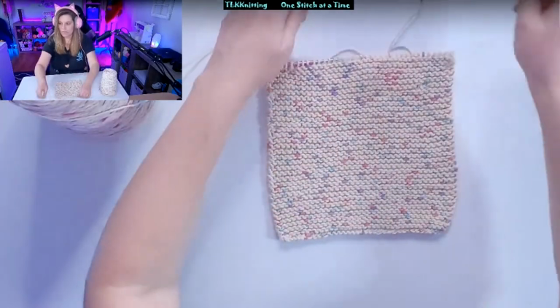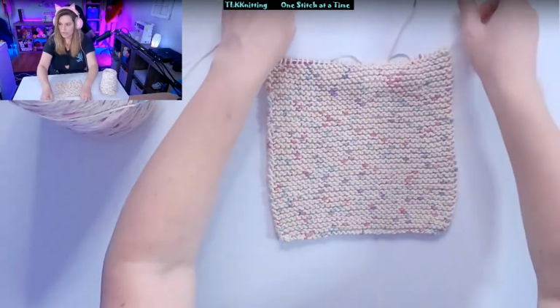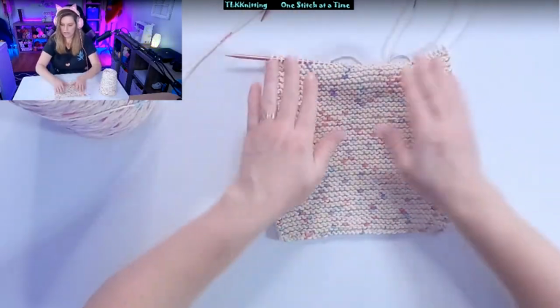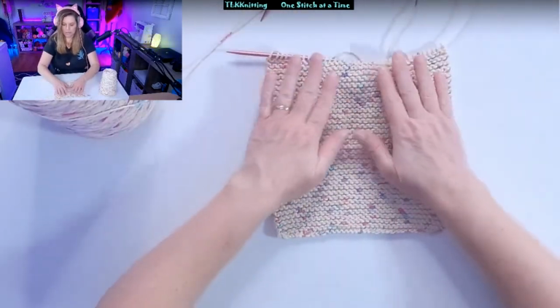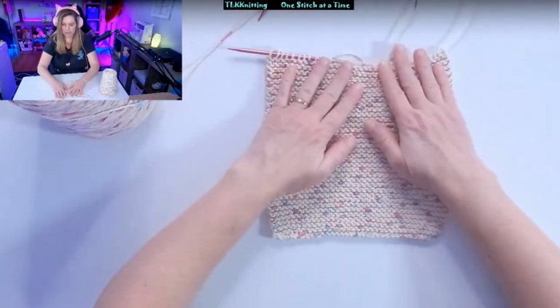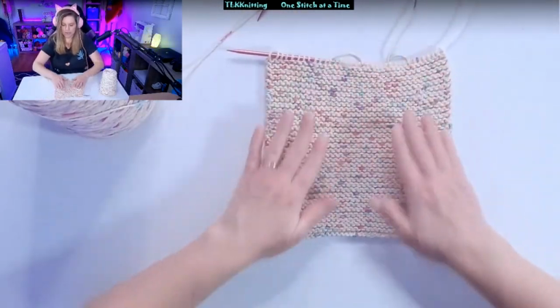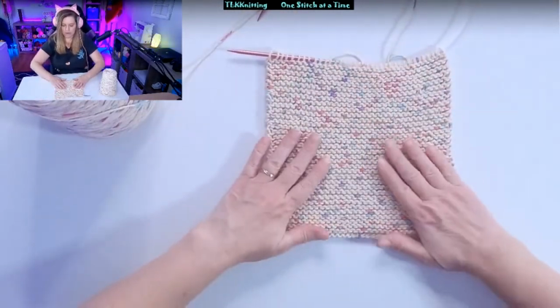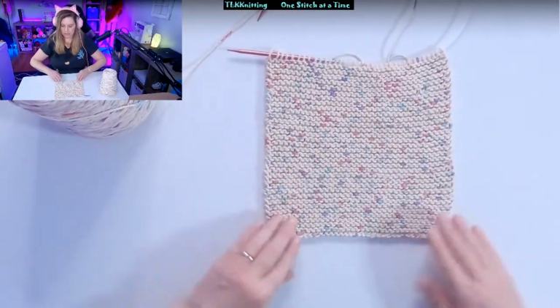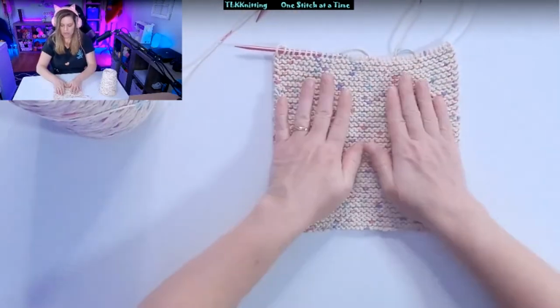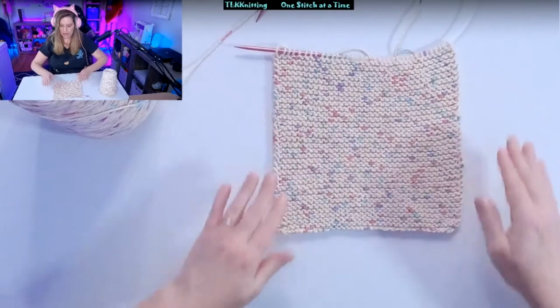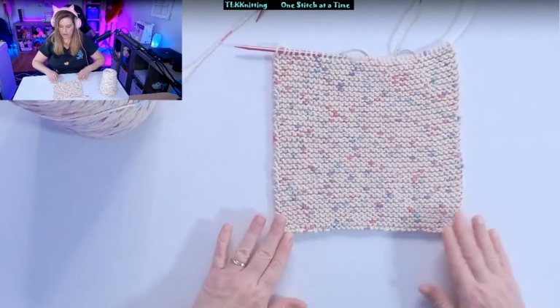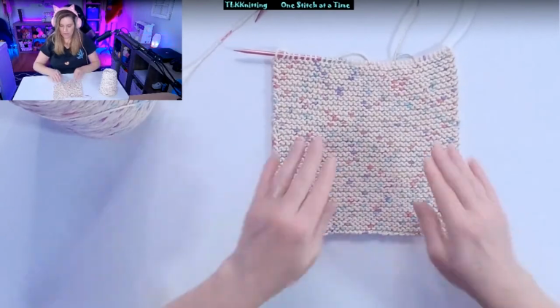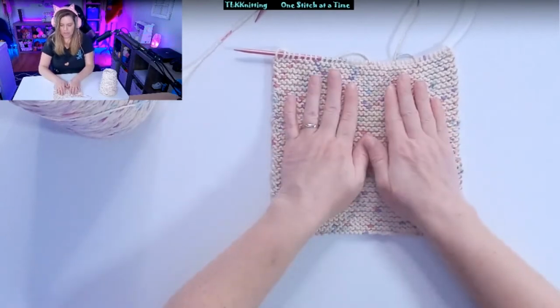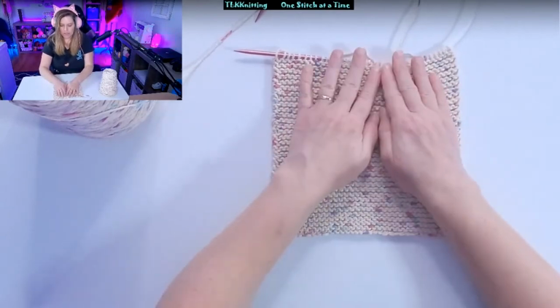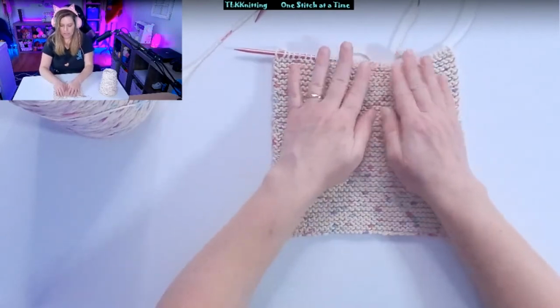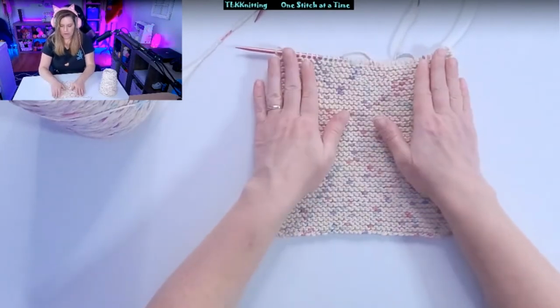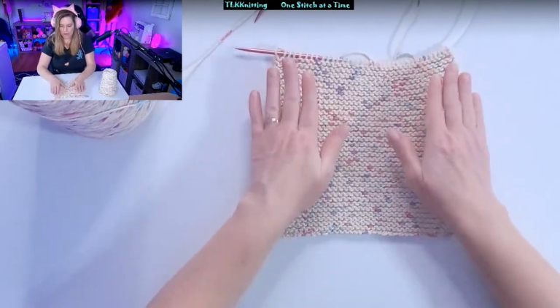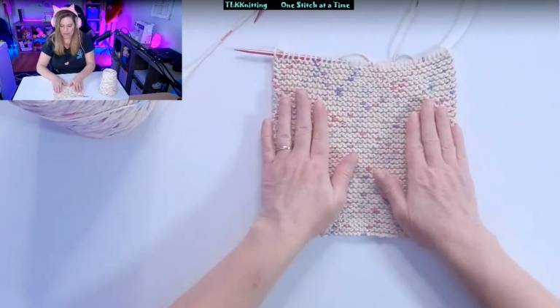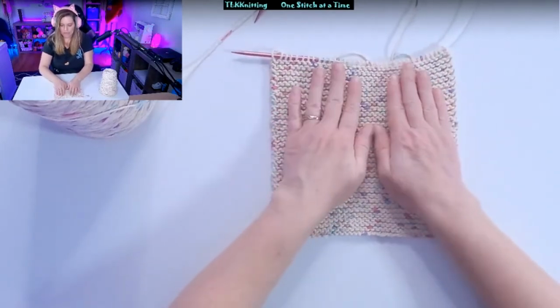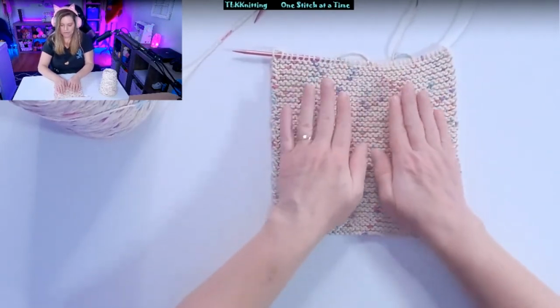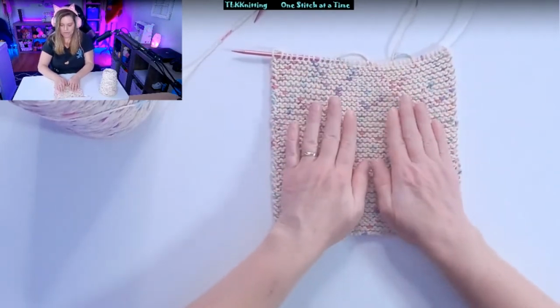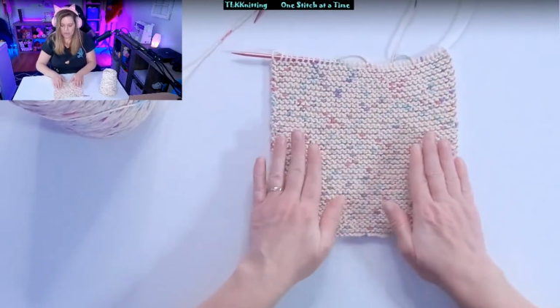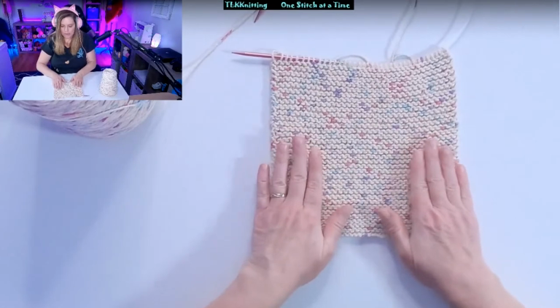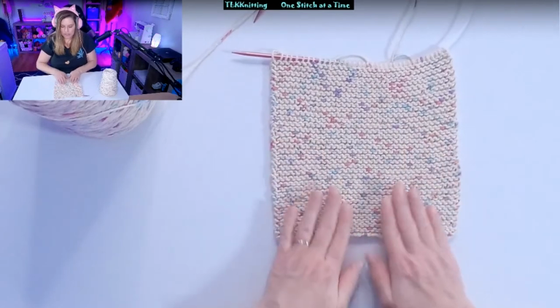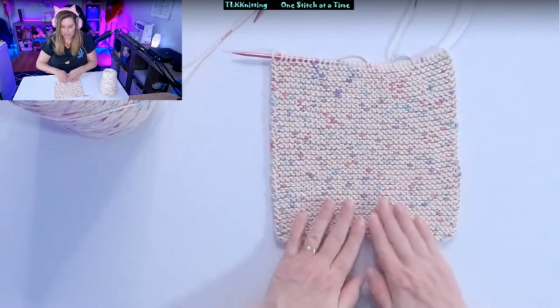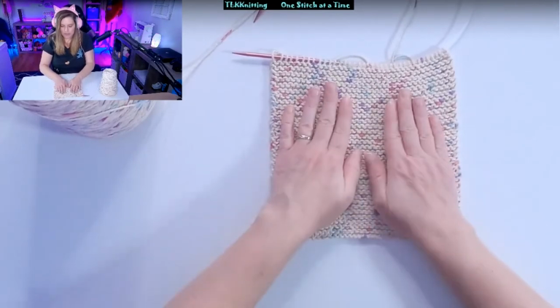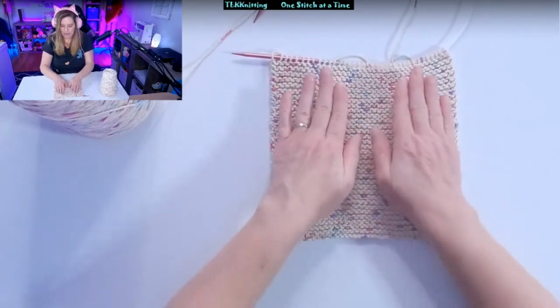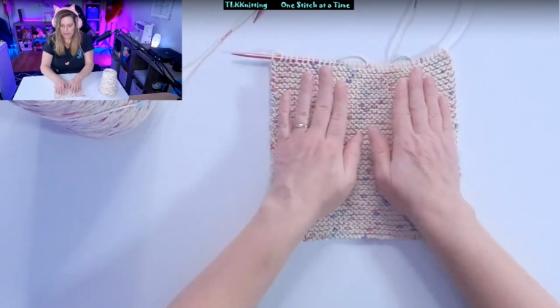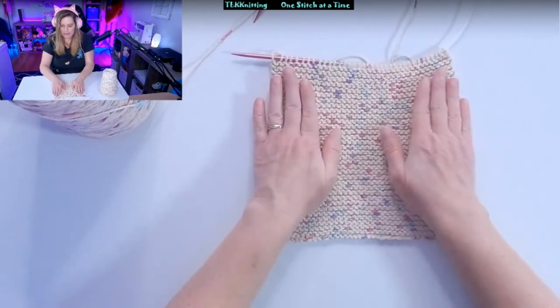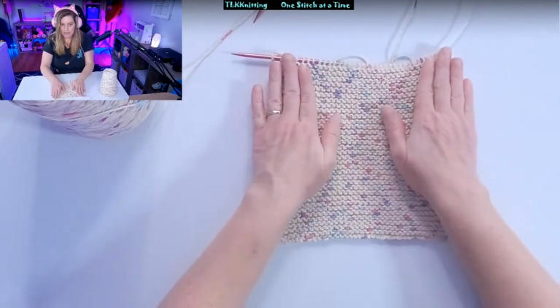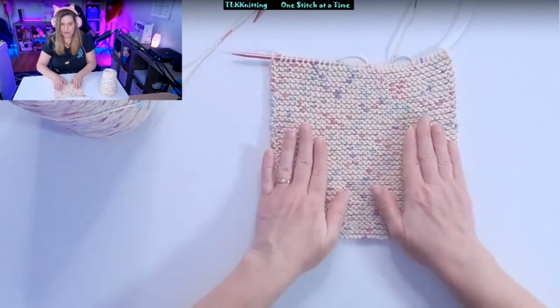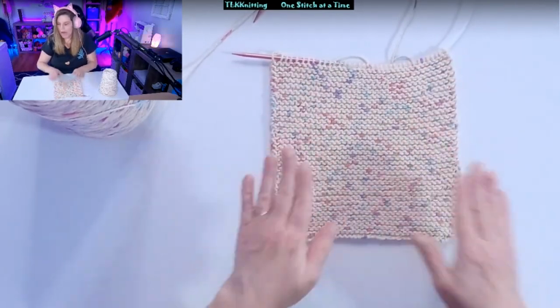When you're measuring, you don't want to stretch it up. When you're measuring, you just kind of want to pat it. Just make sure your stitches are laying flat — just give it a little pat.